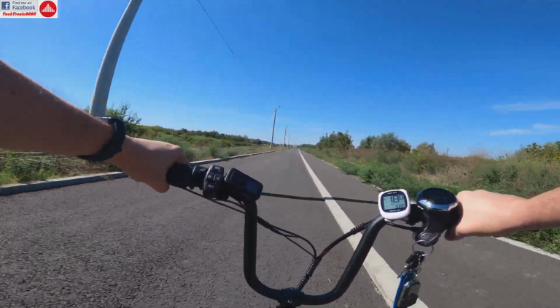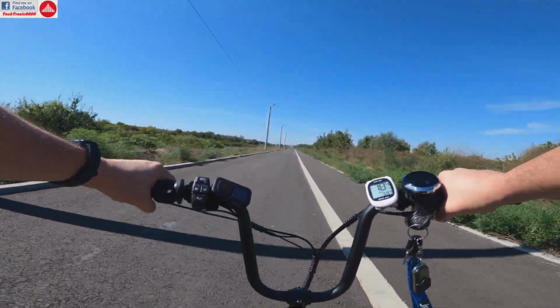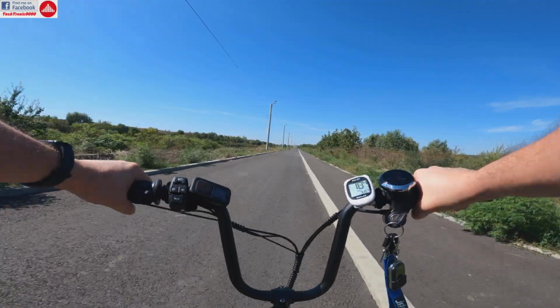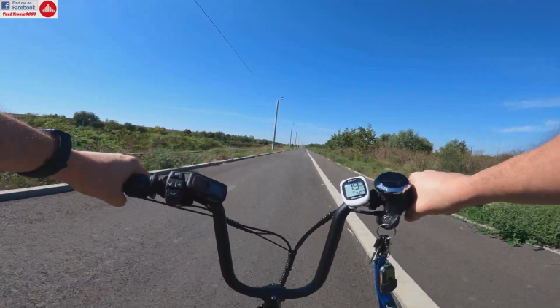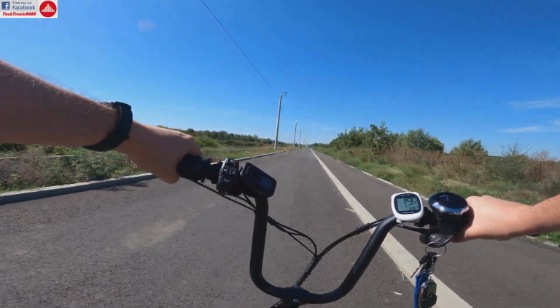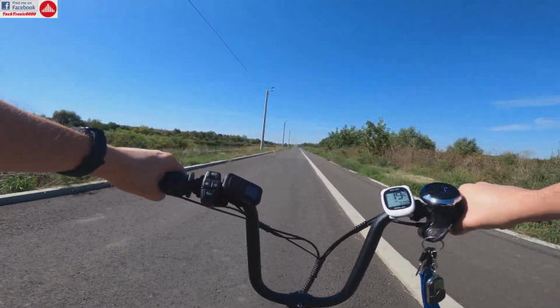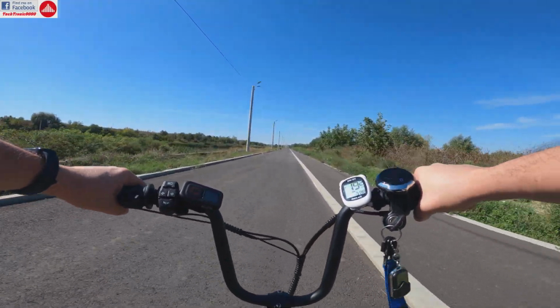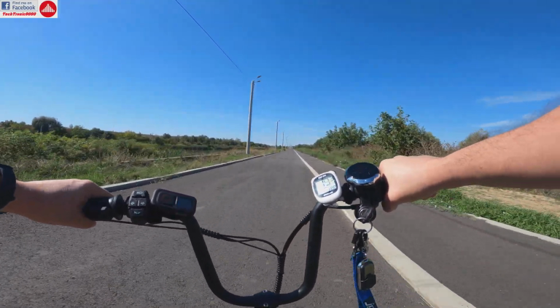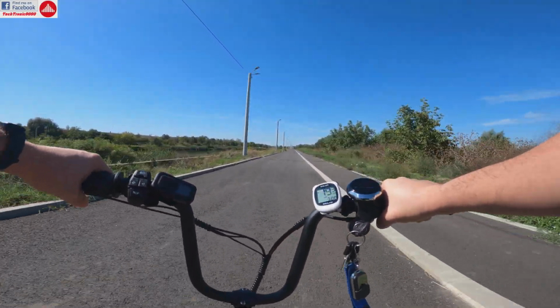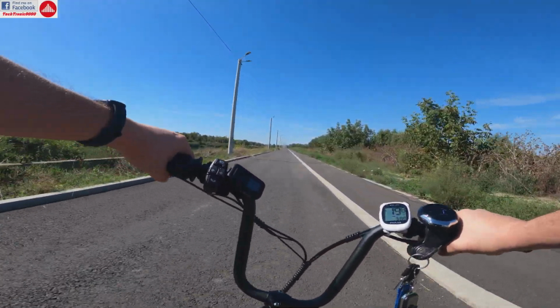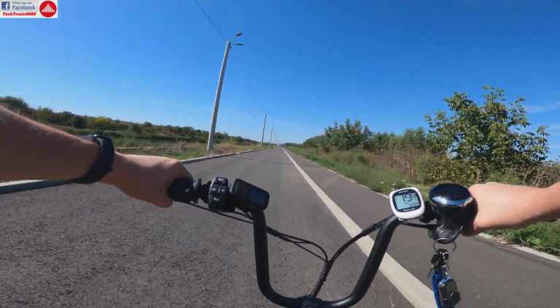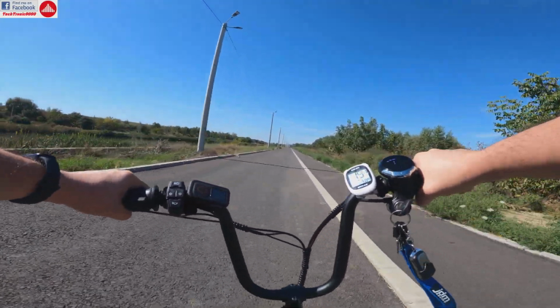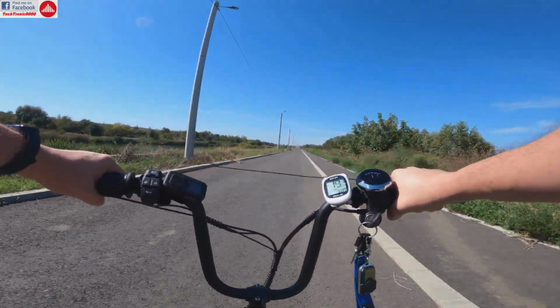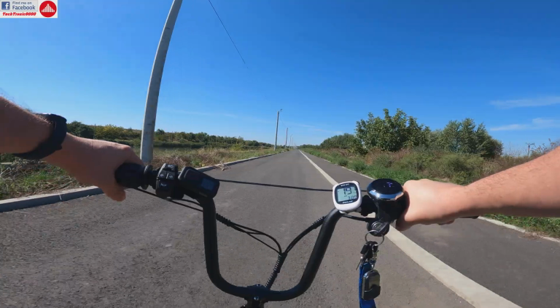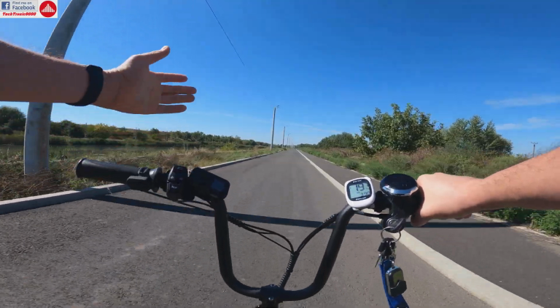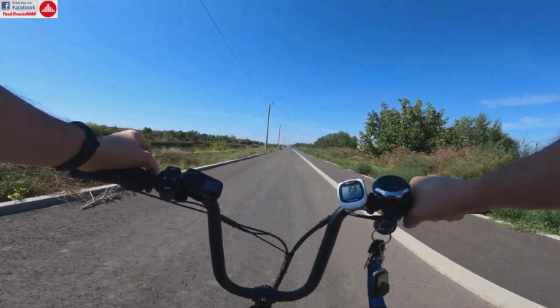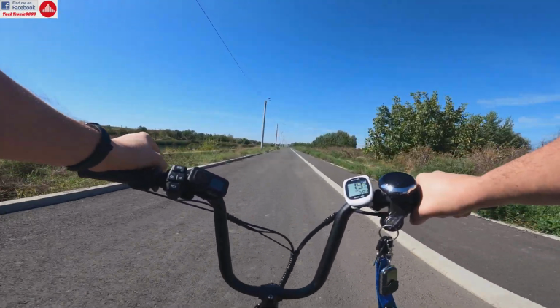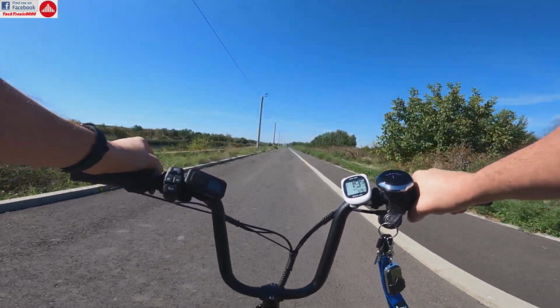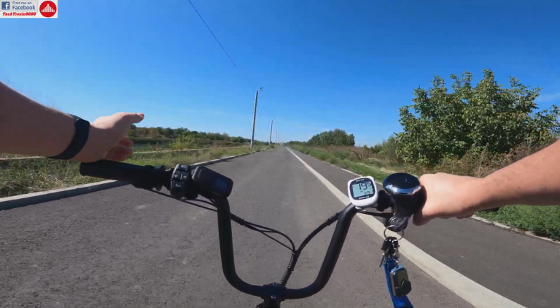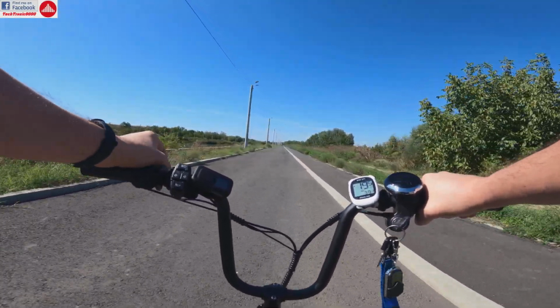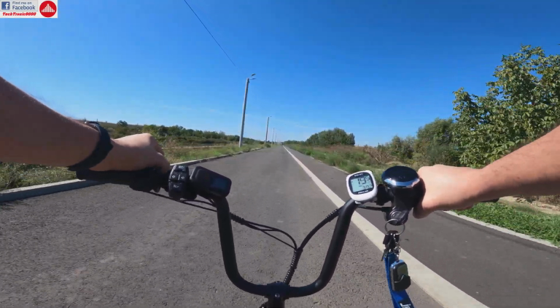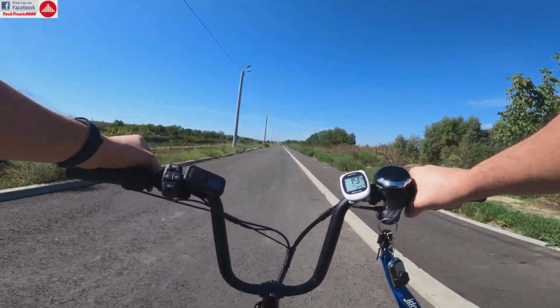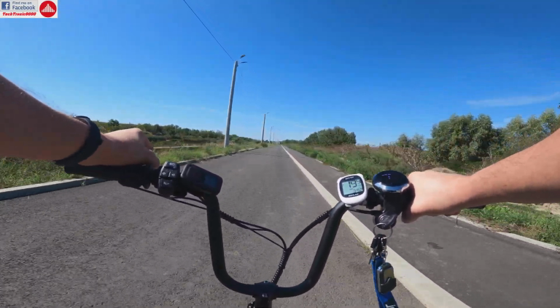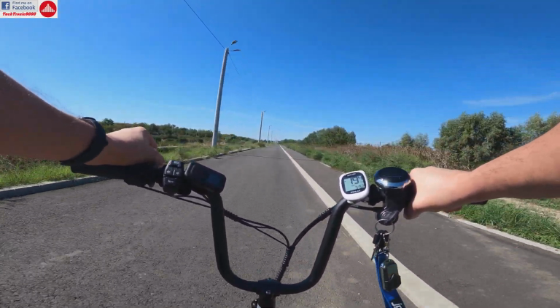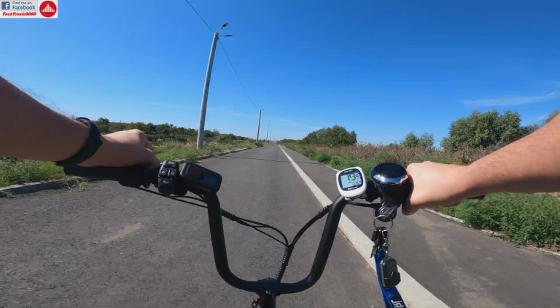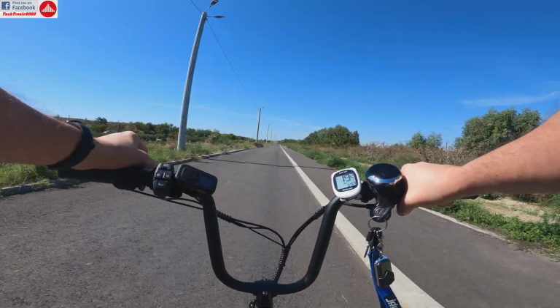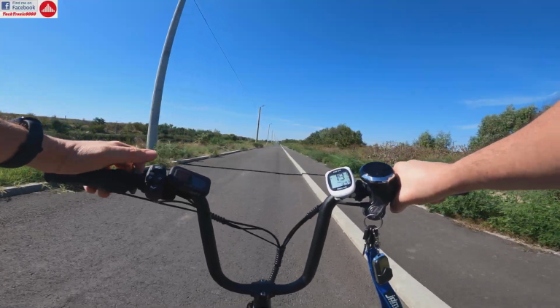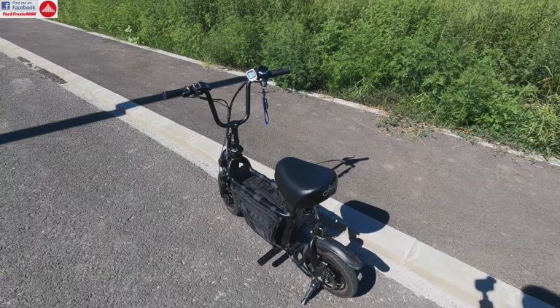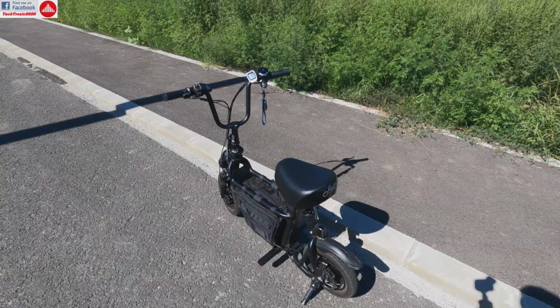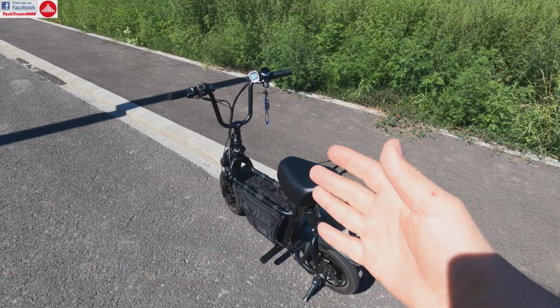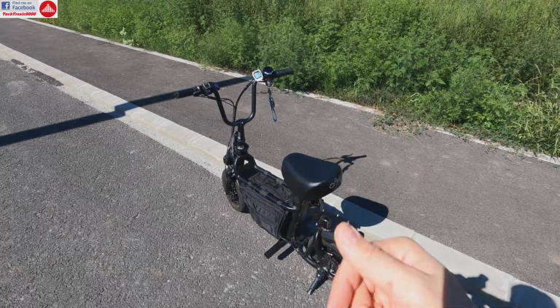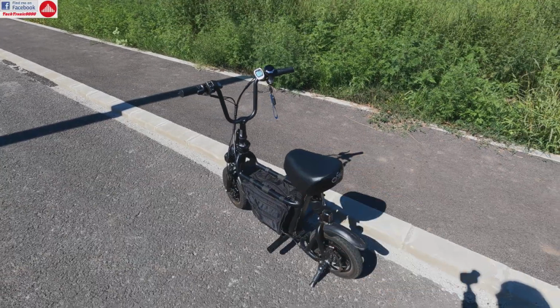Personally, I advise against going that fast, because this is a tiny bike with tiny wheels. If you hit a pothole at high speed on bad roads, it can end in disaster.